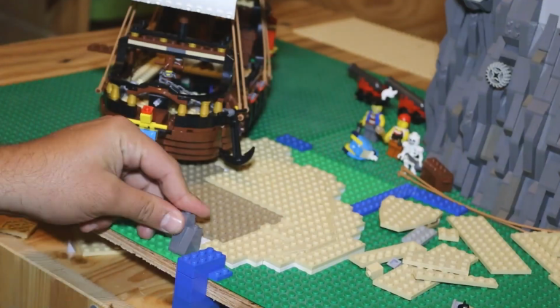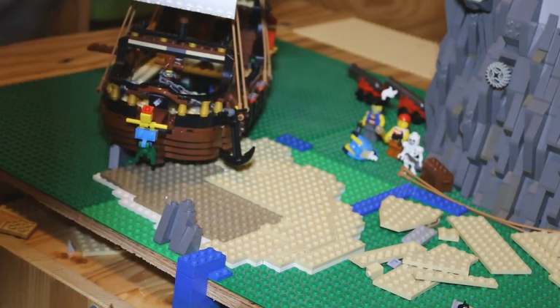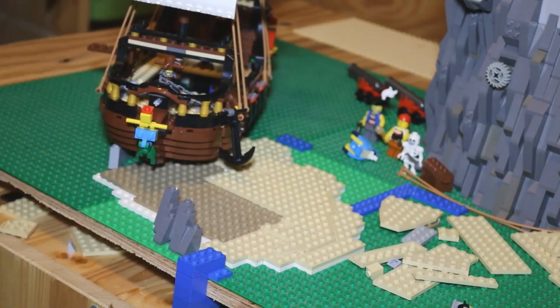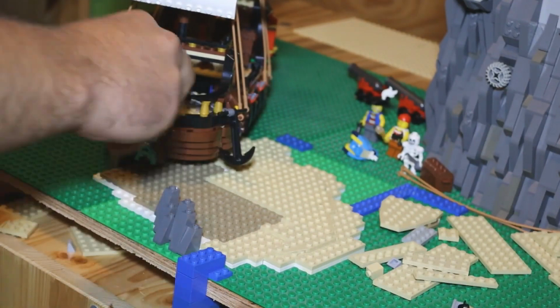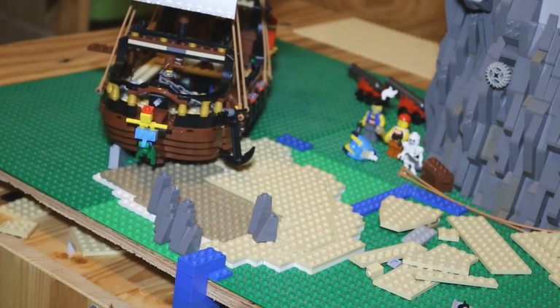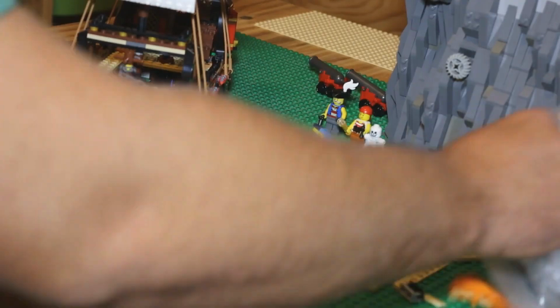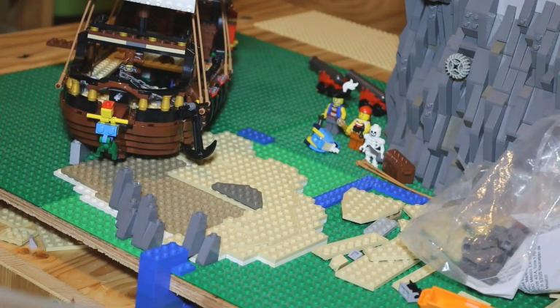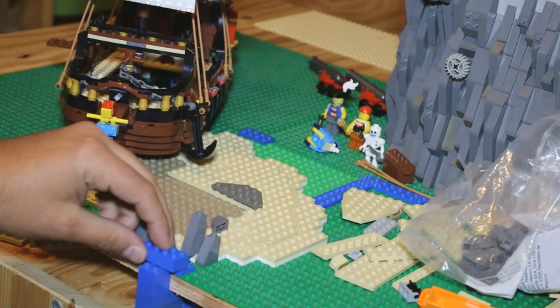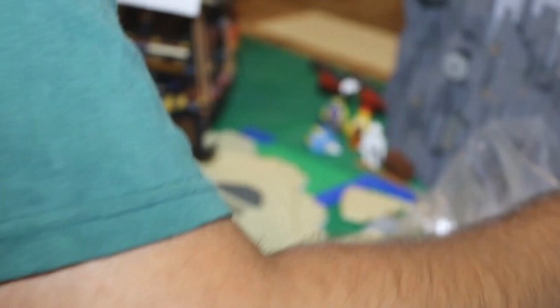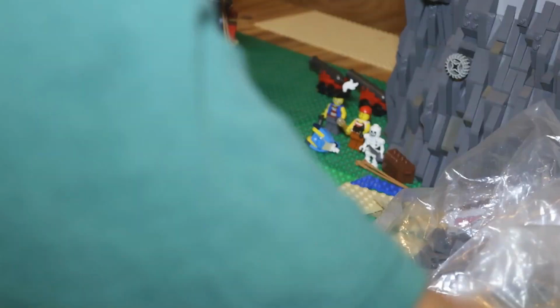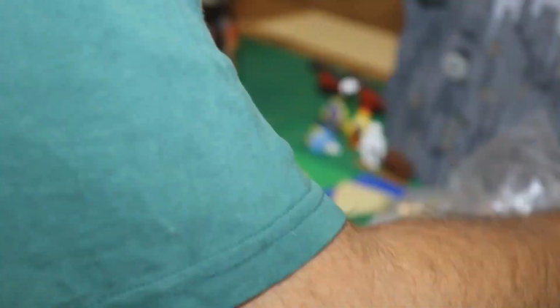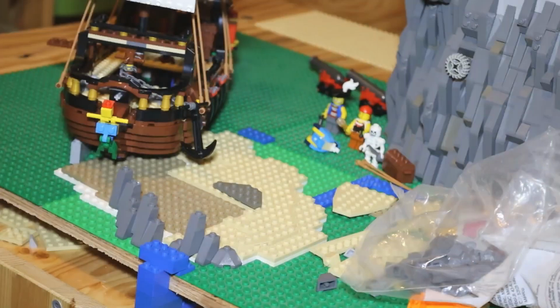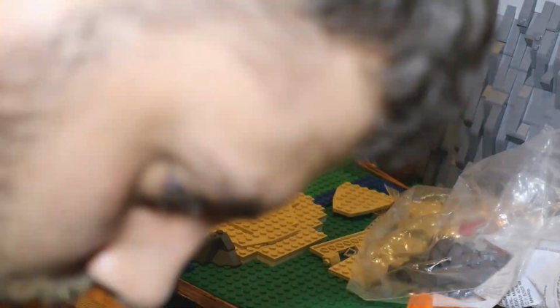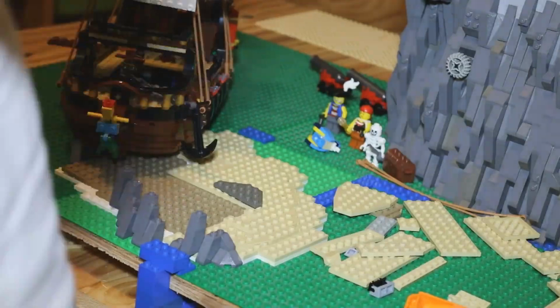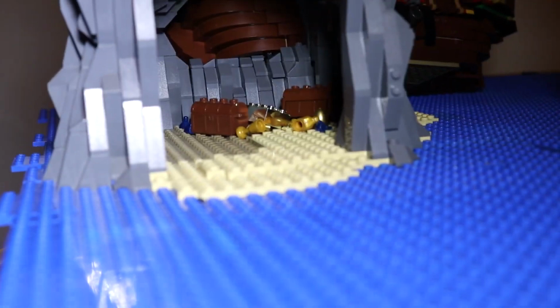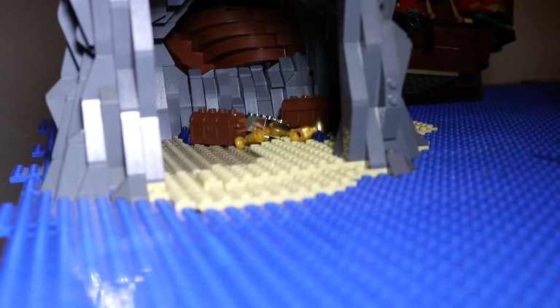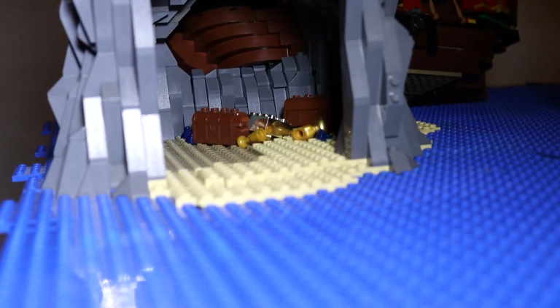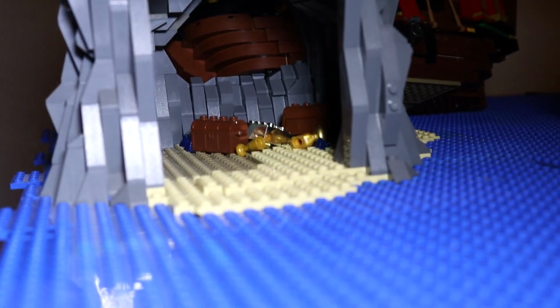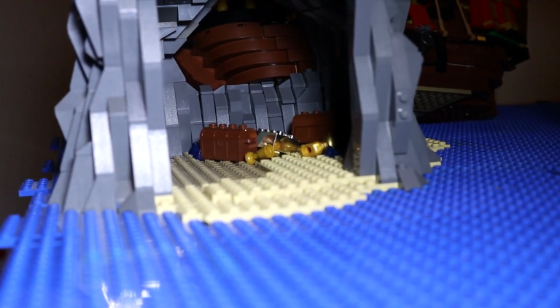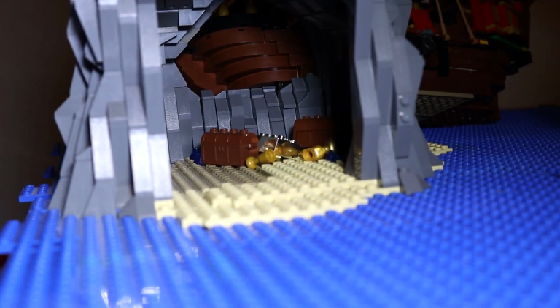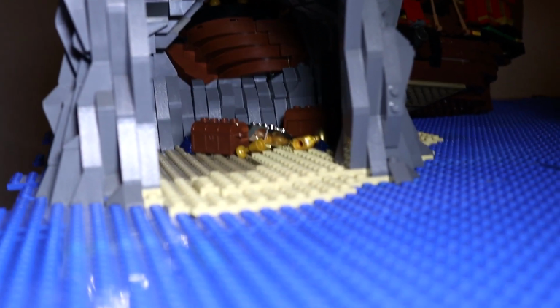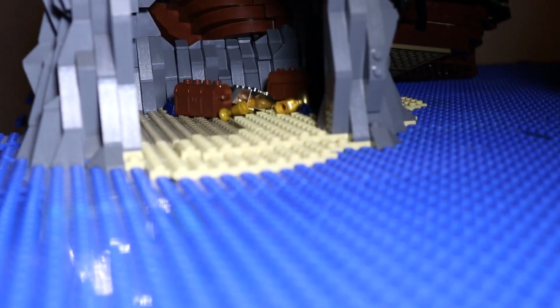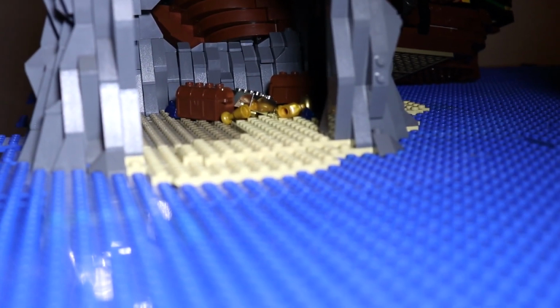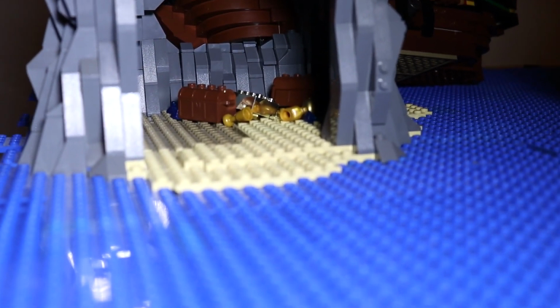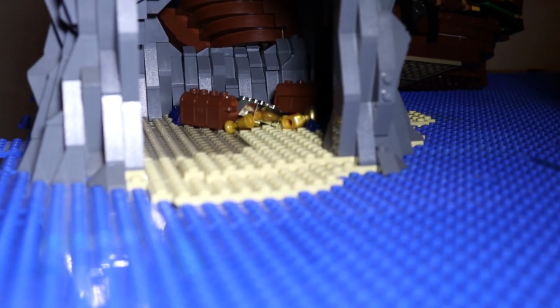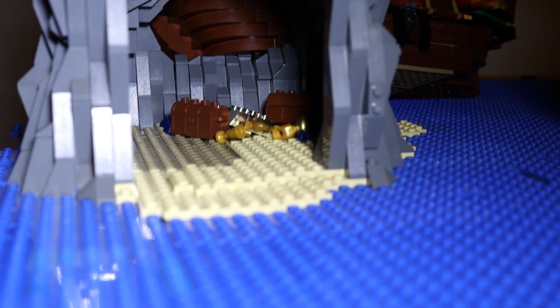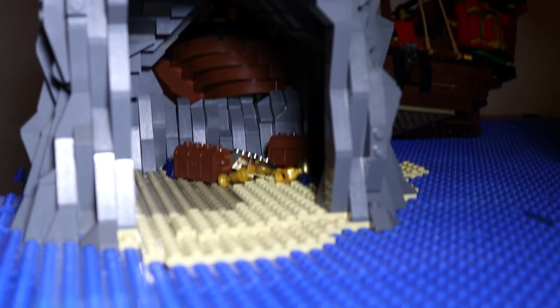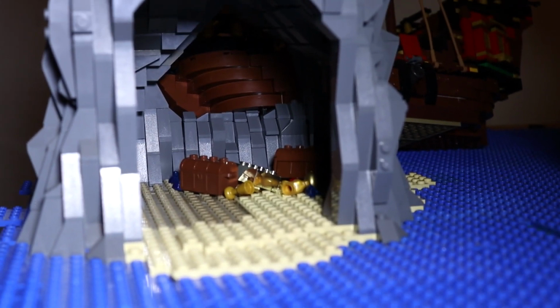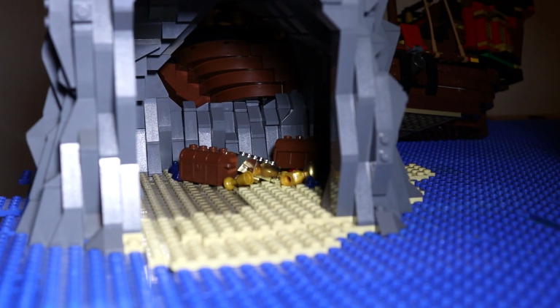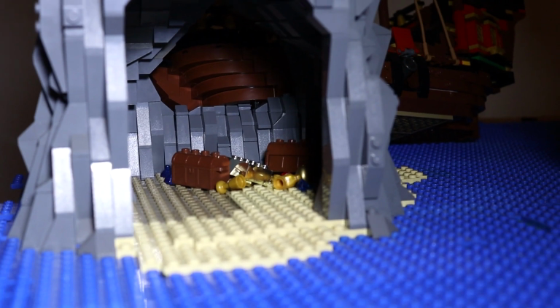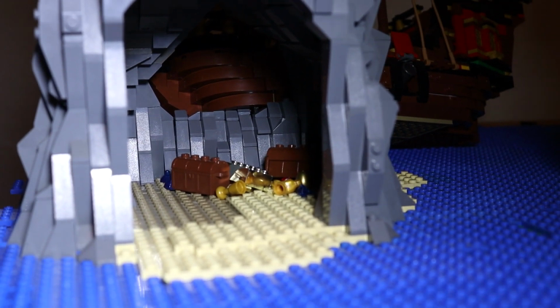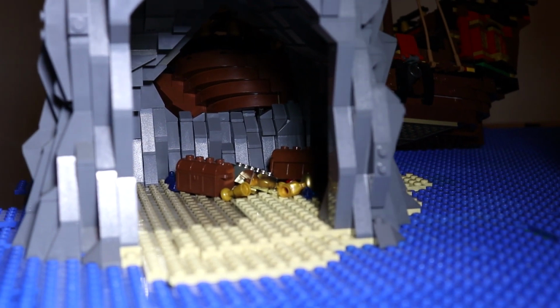Next, I started building the rockwork of the island cave. My idea was to have the shipwreck spill treasure and gold onto the inside of the cave, and I also wanted this cave to be home to a dragon that was guarding the treasure.